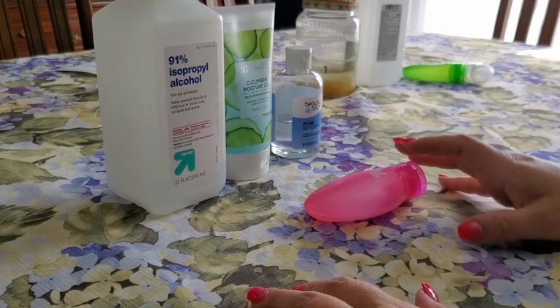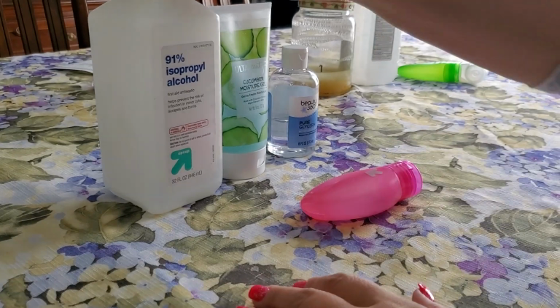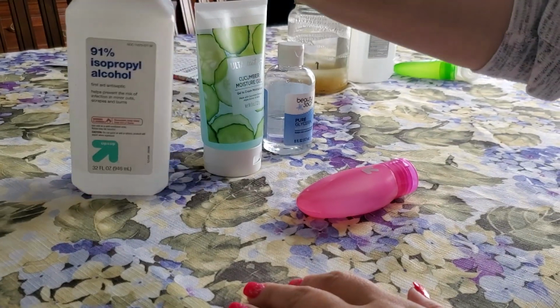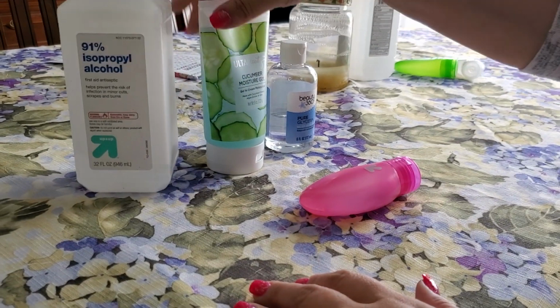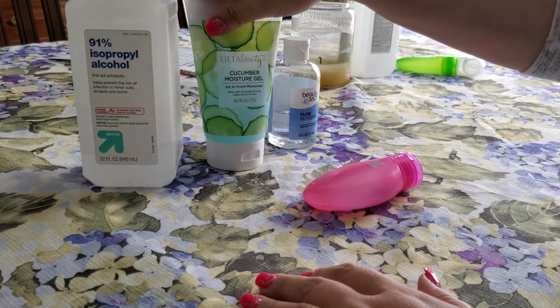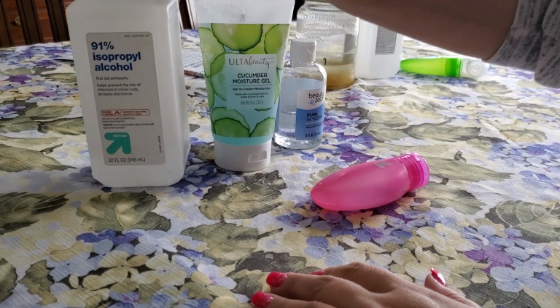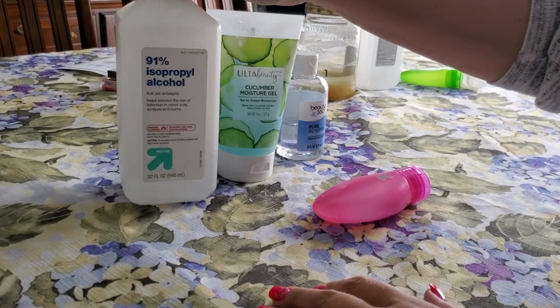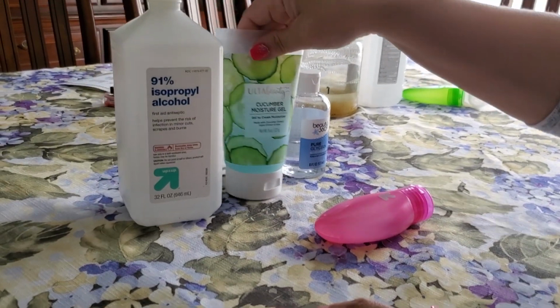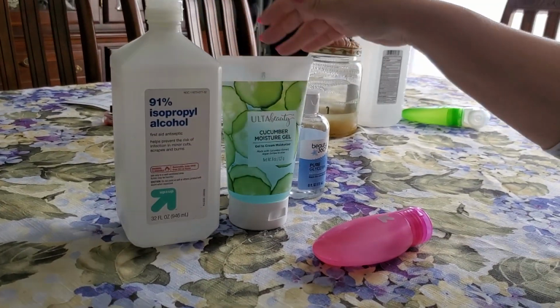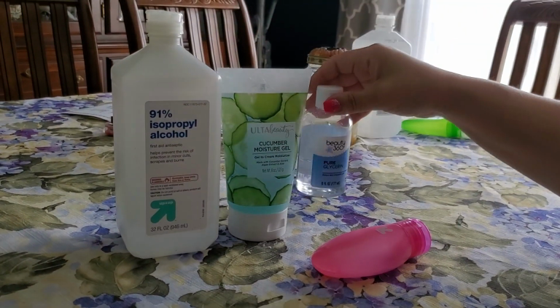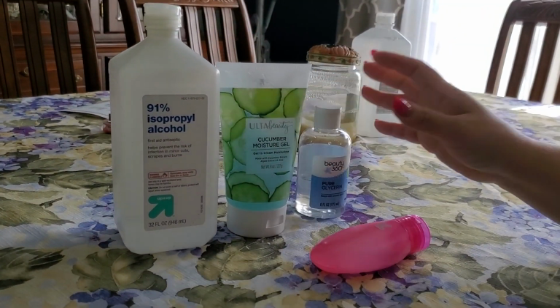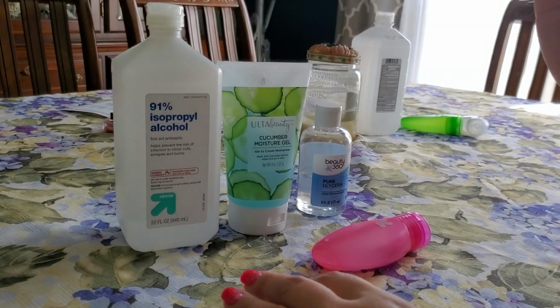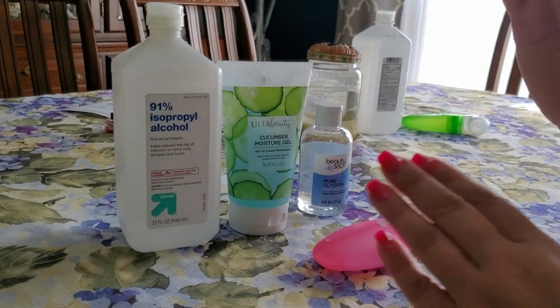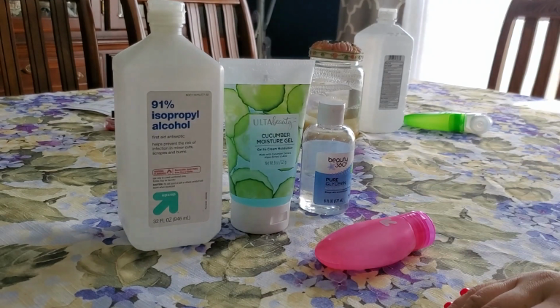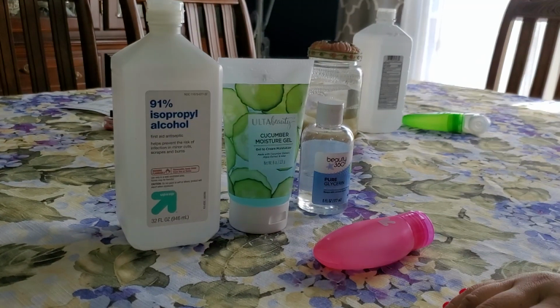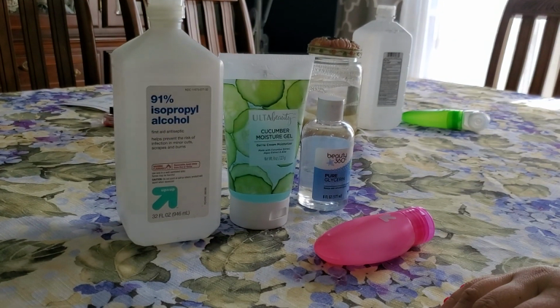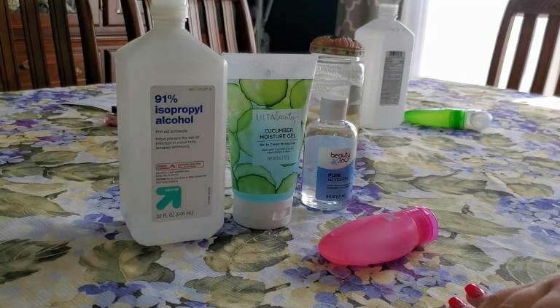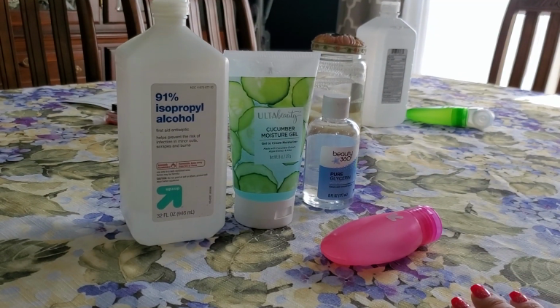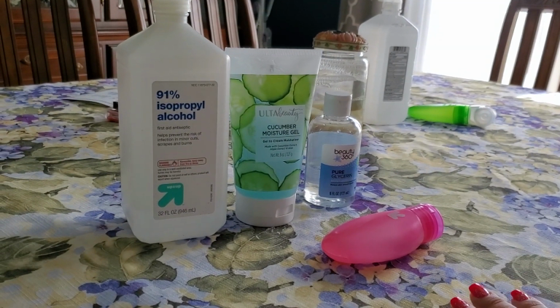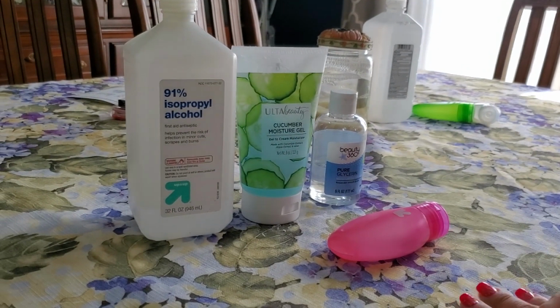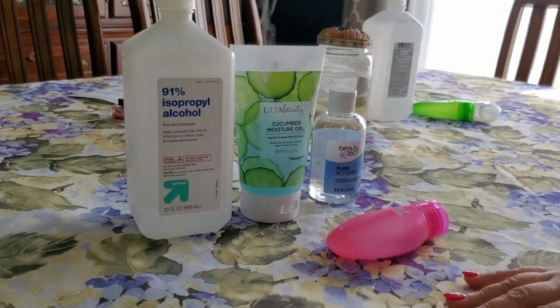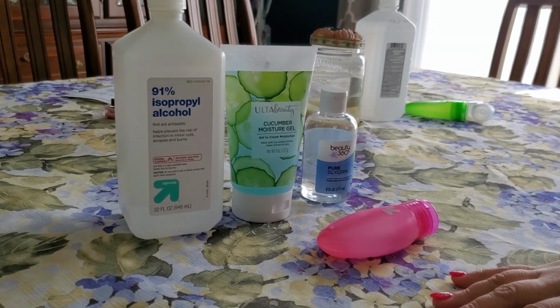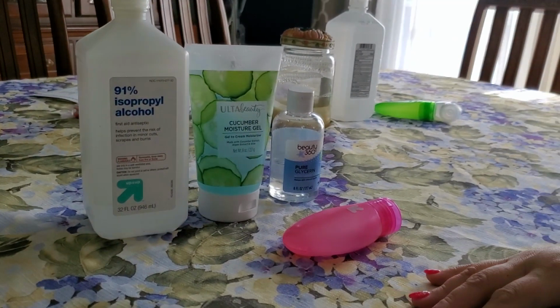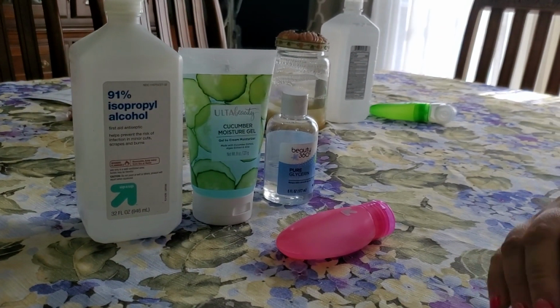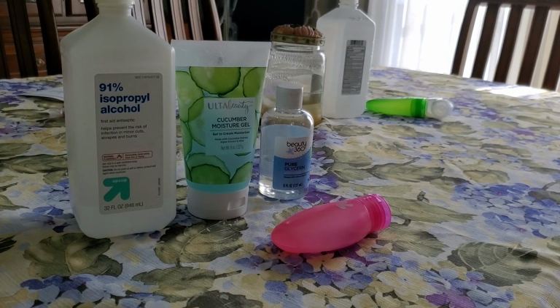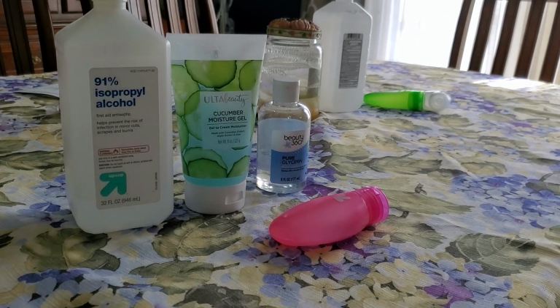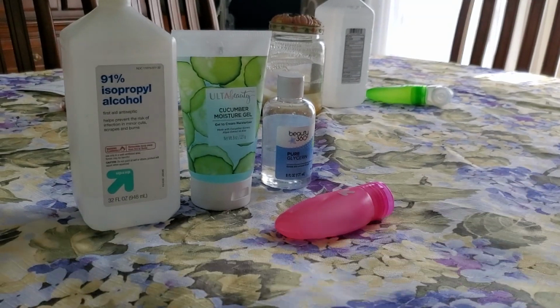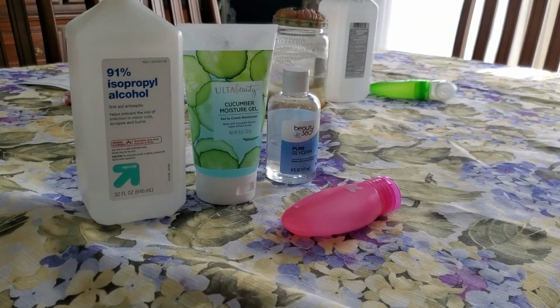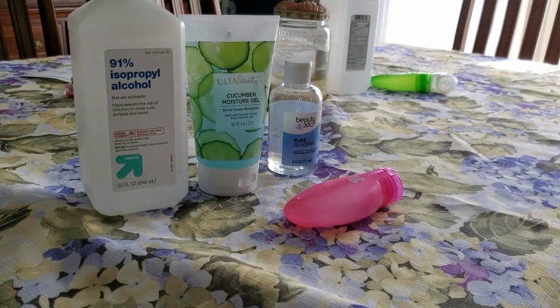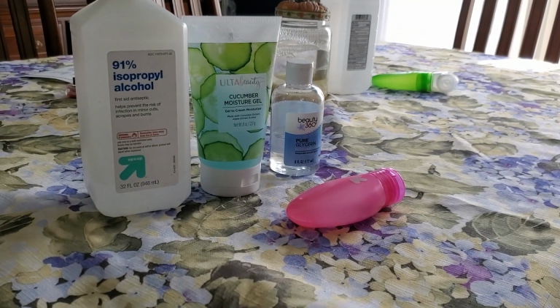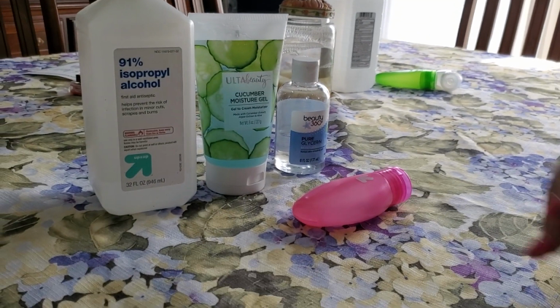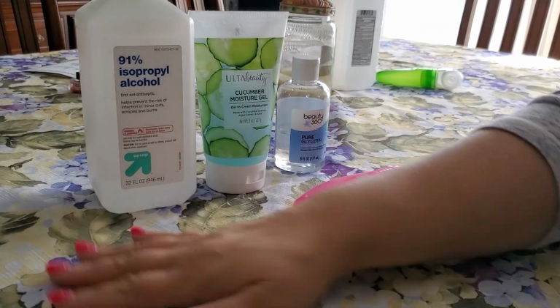Hi everybody, it's Nancy and Leah. We just wanted to show you guys — if you are locked down in the house and you cannot find hand sanitizer anywhere — we have a really easy way of making your own.